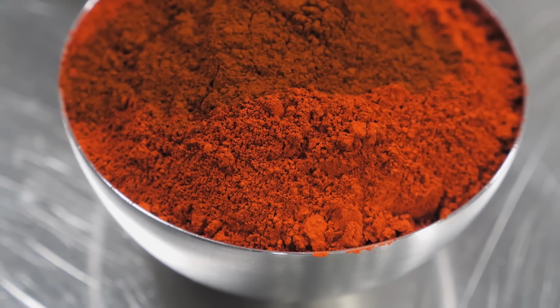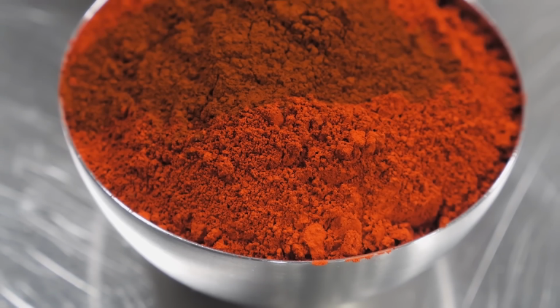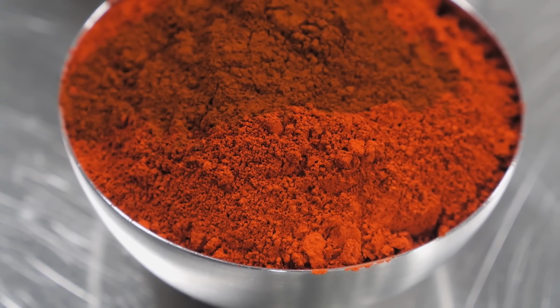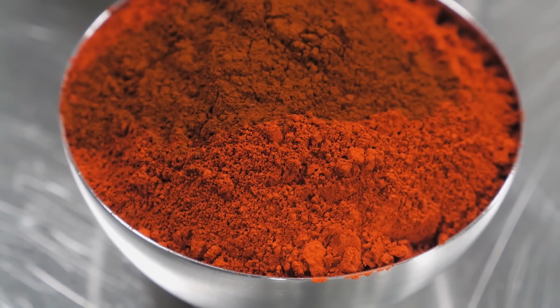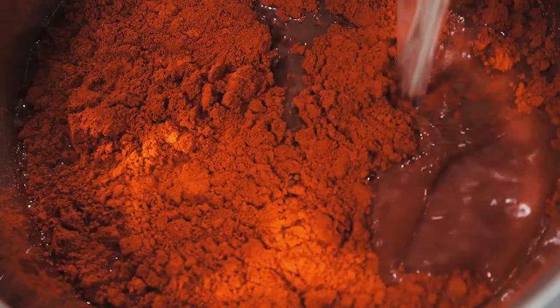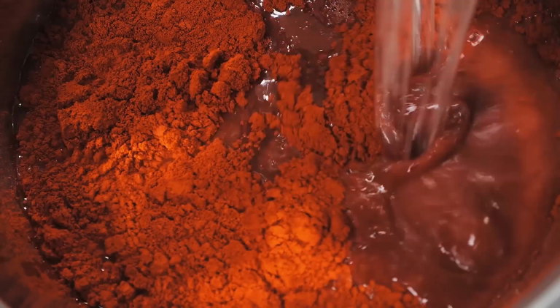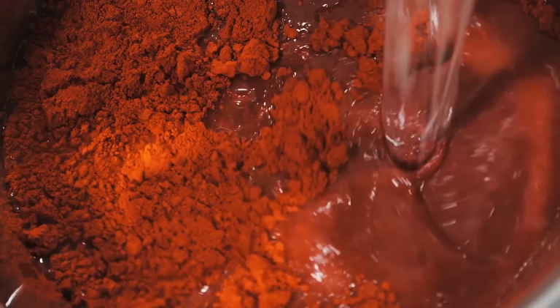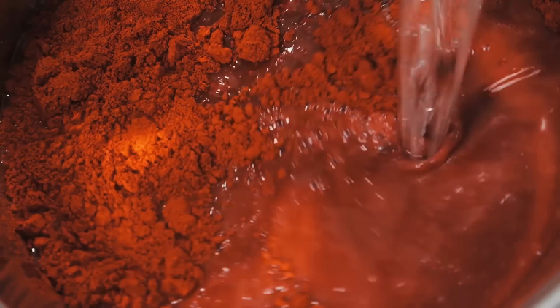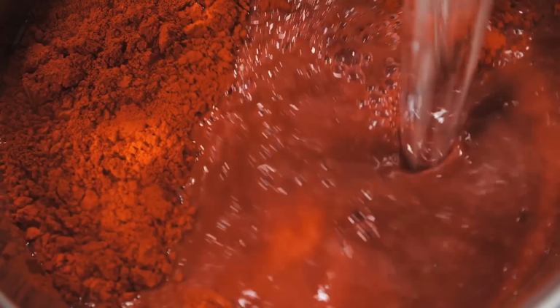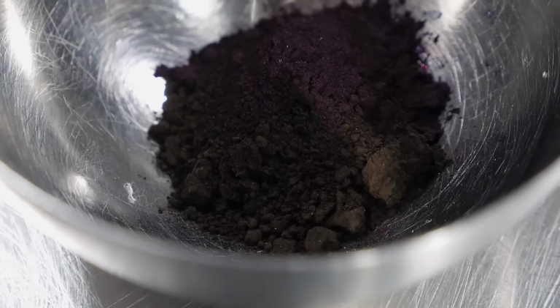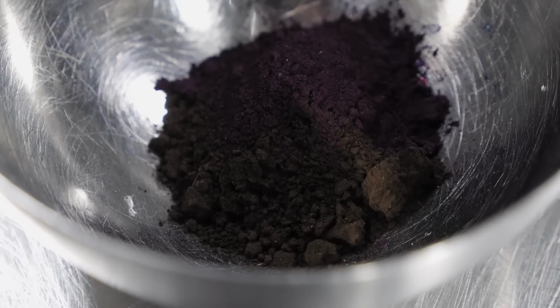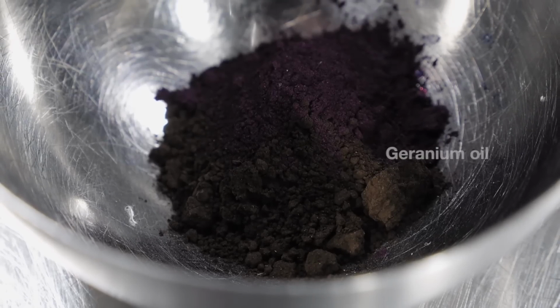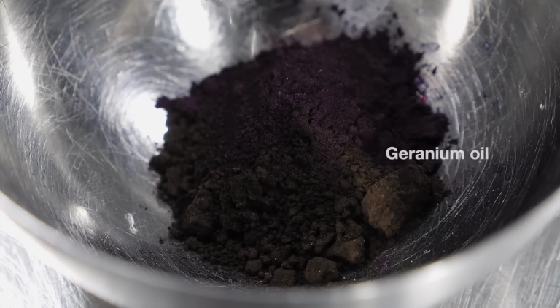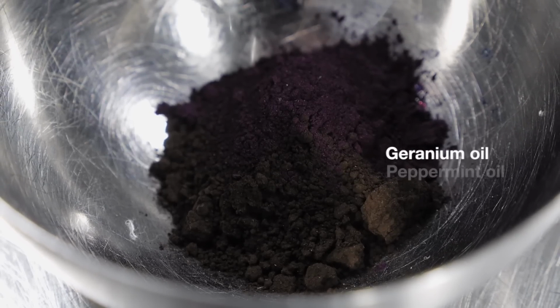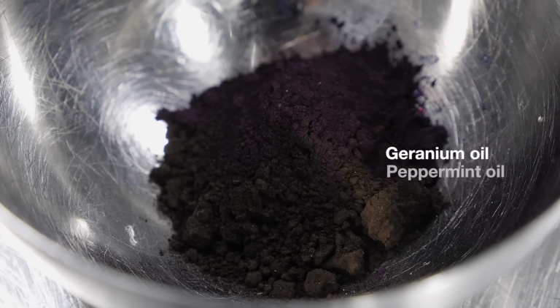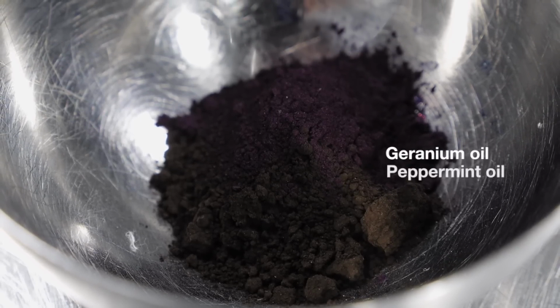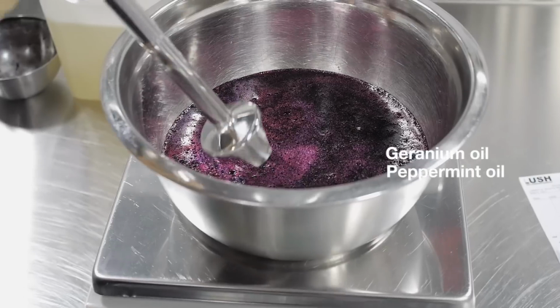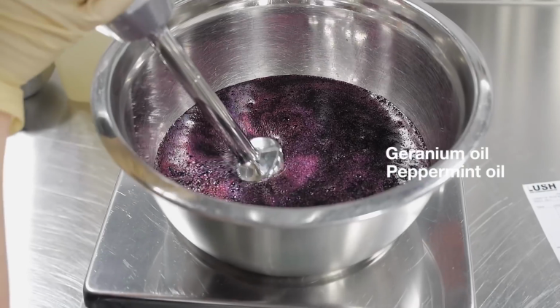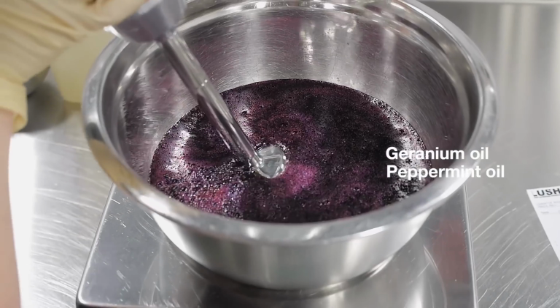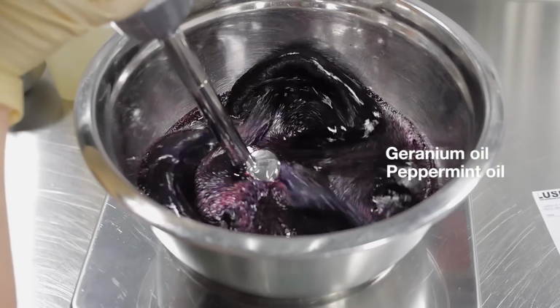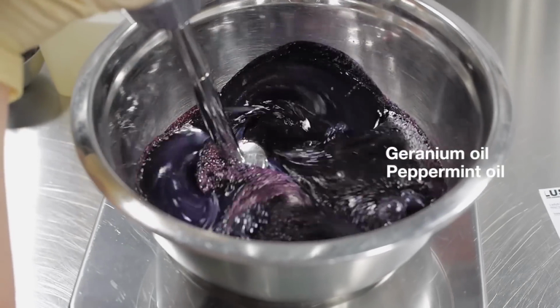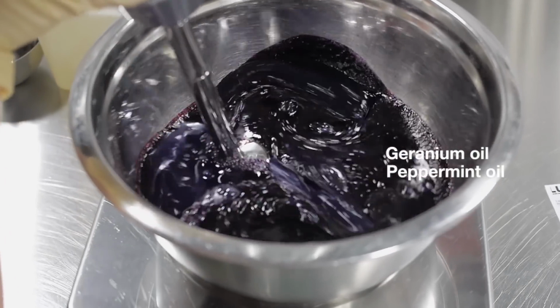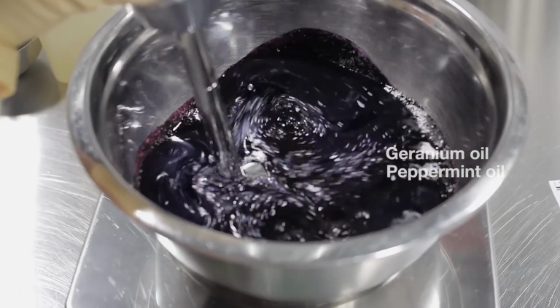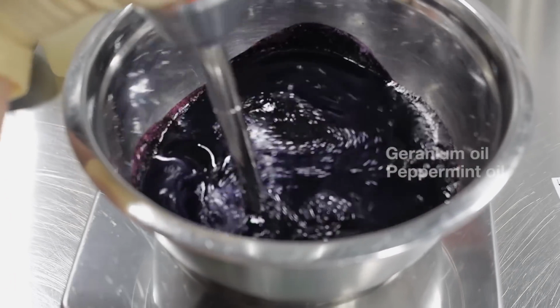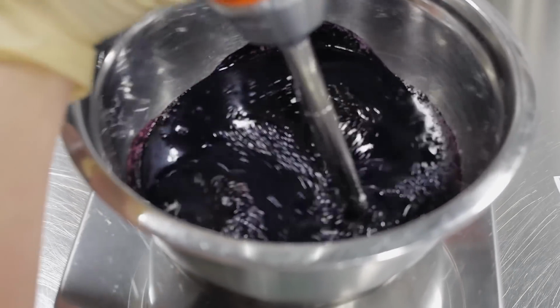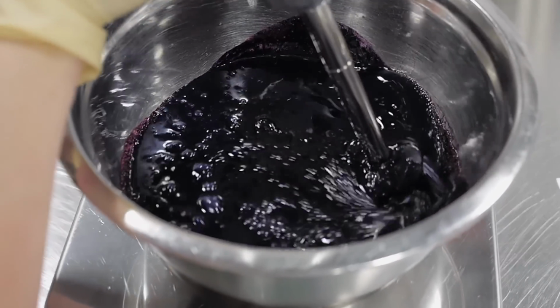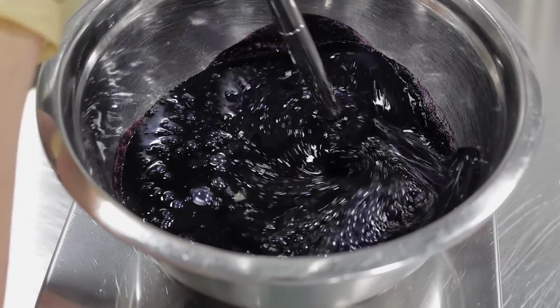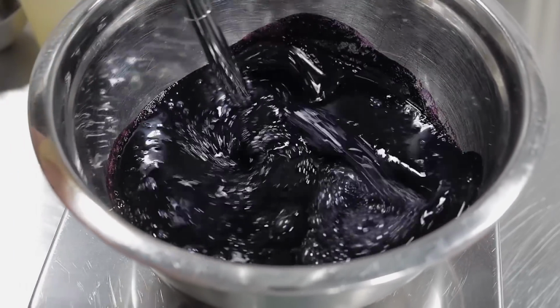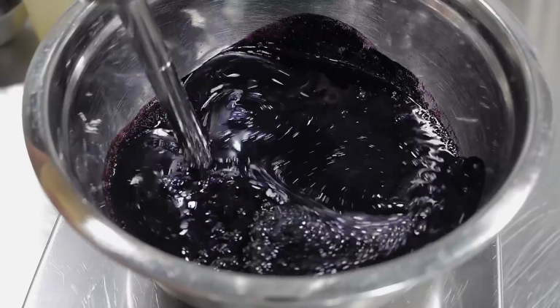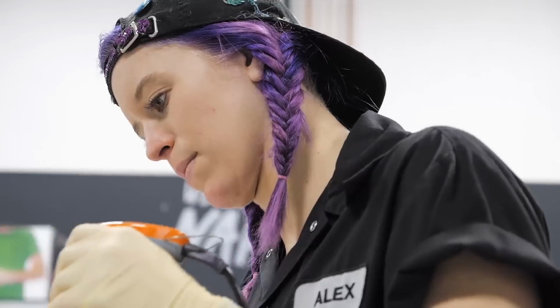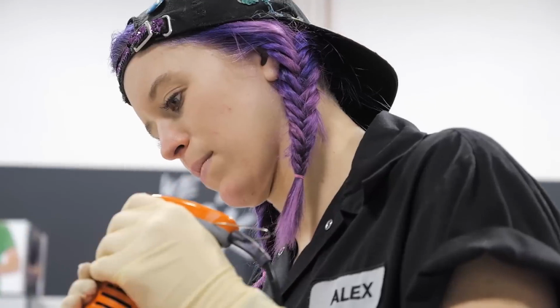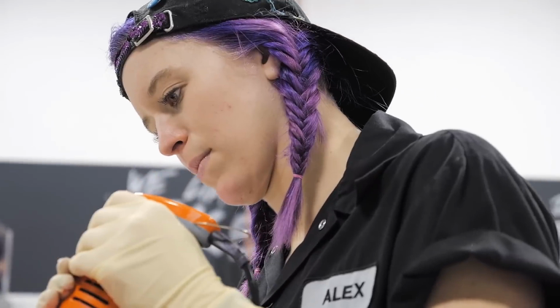The first thing Alex is going to do is combine her color with her essential oil blend that contains geranium oil and peppermint oil. She's going to whiz it together just to make sure all the colors are thoroughly blended.